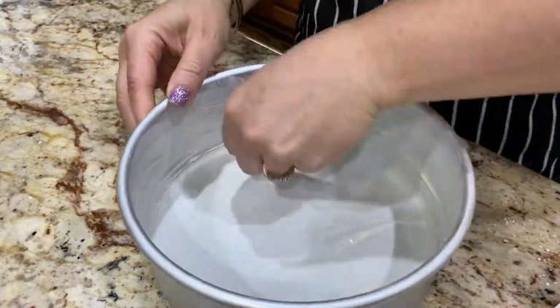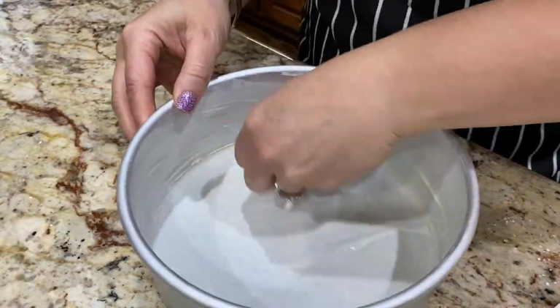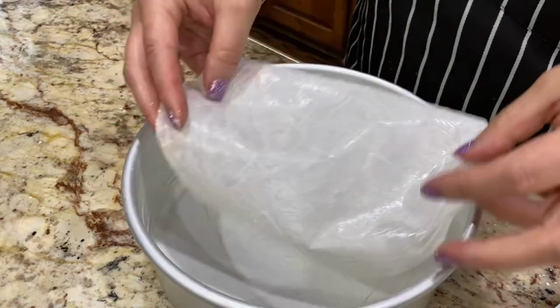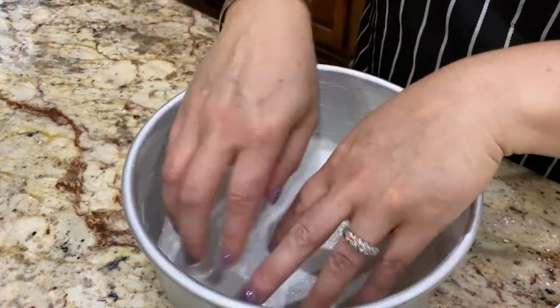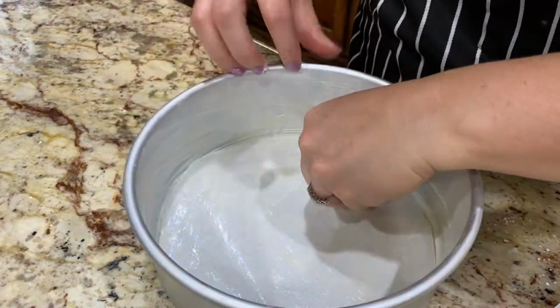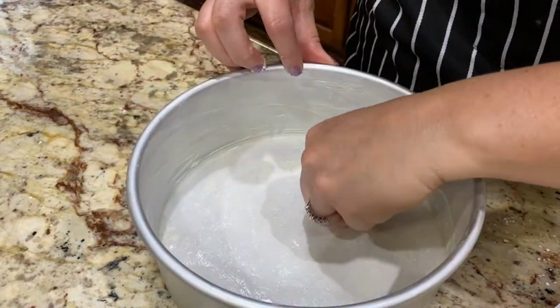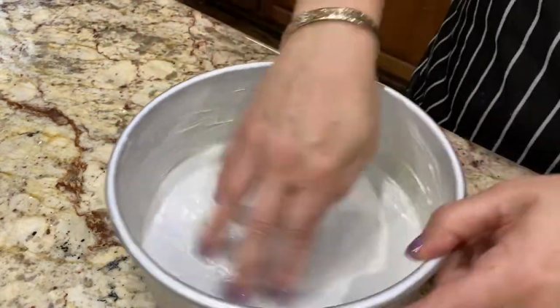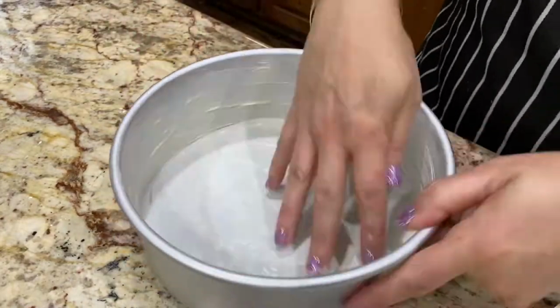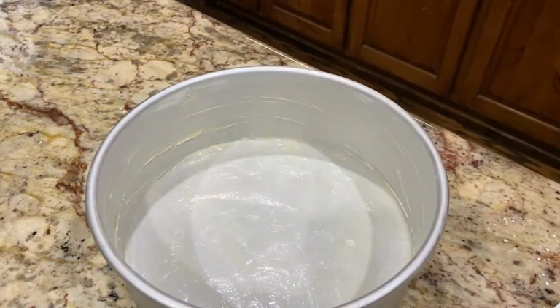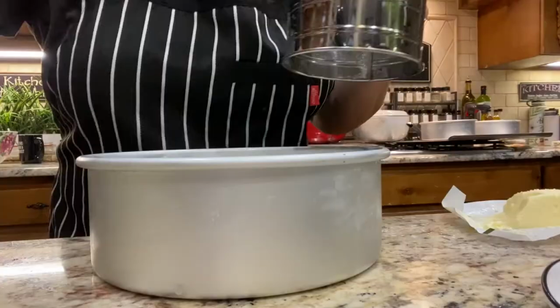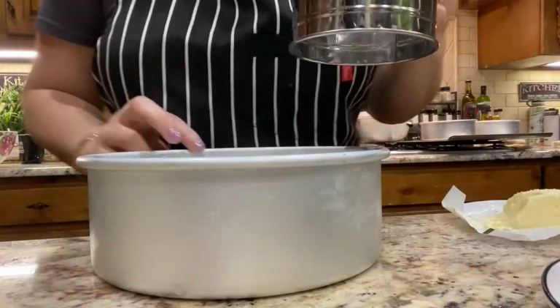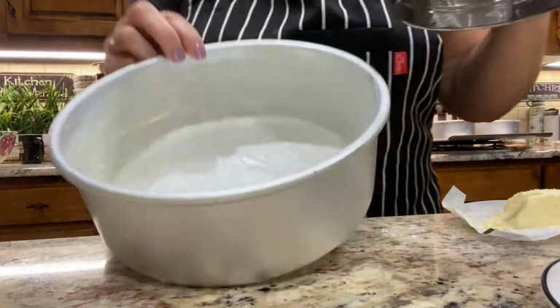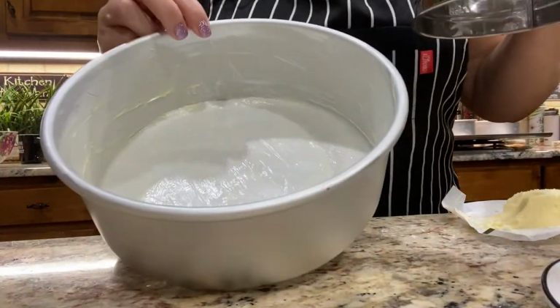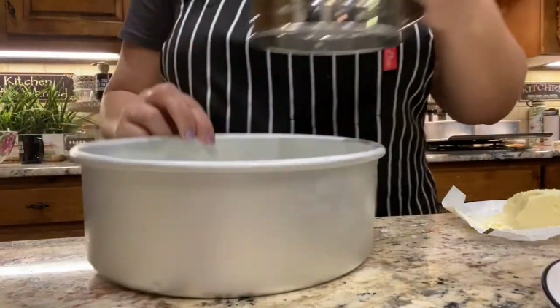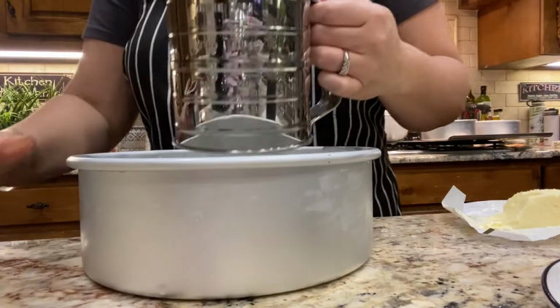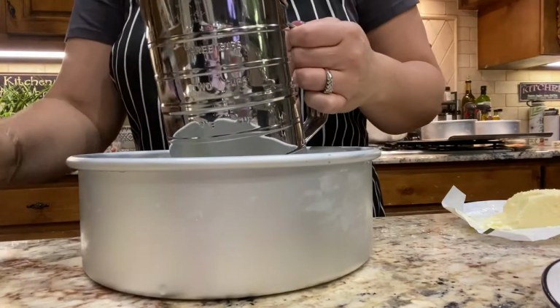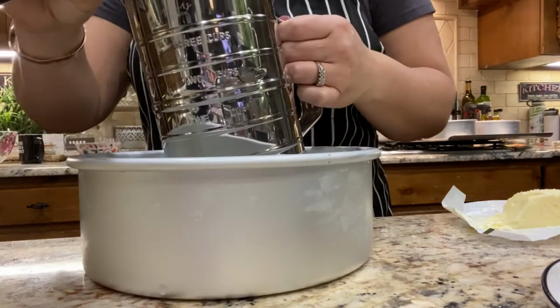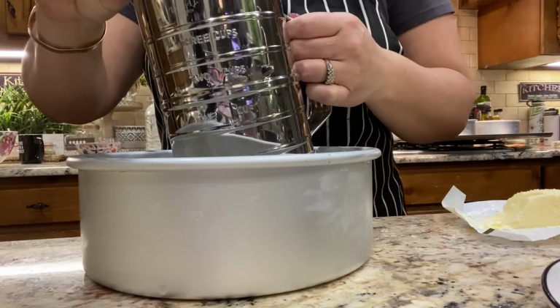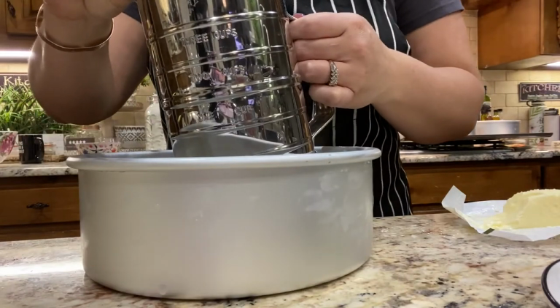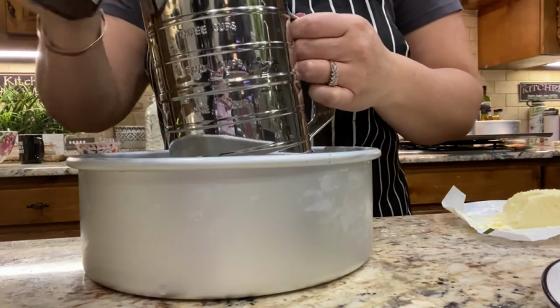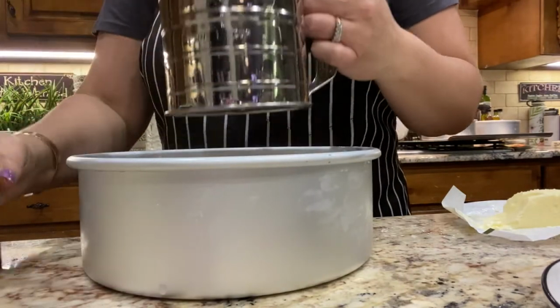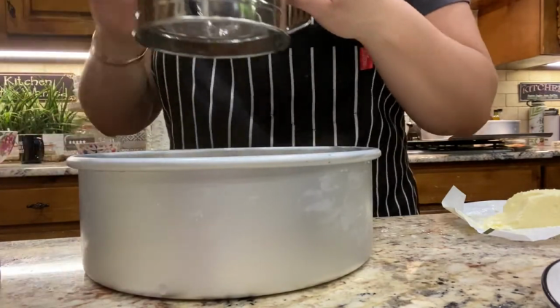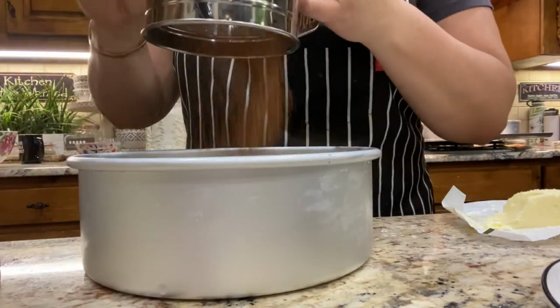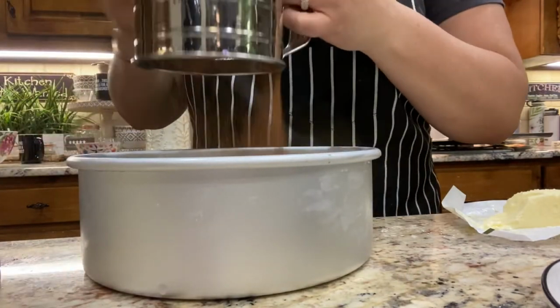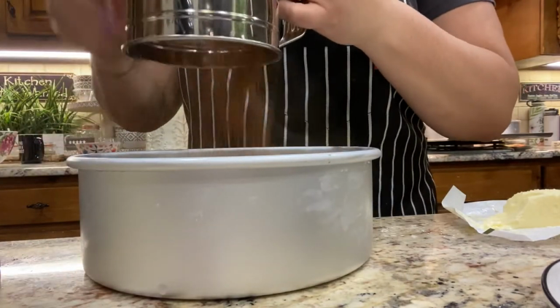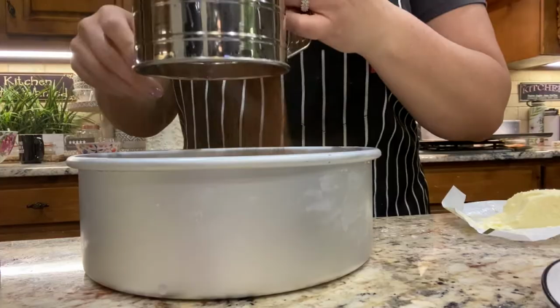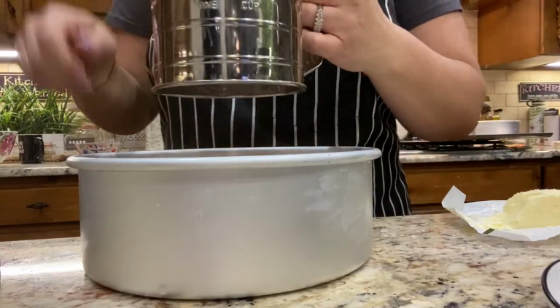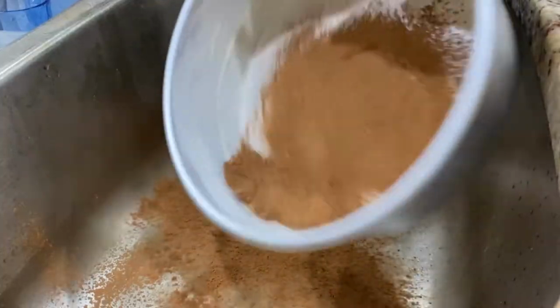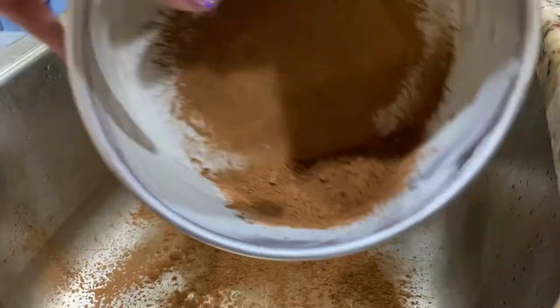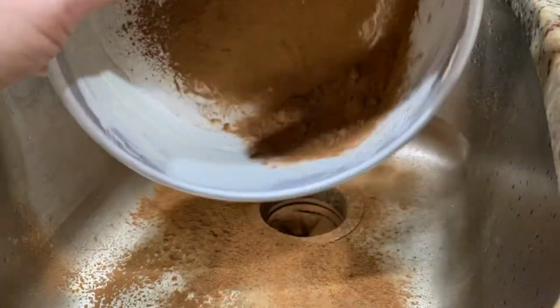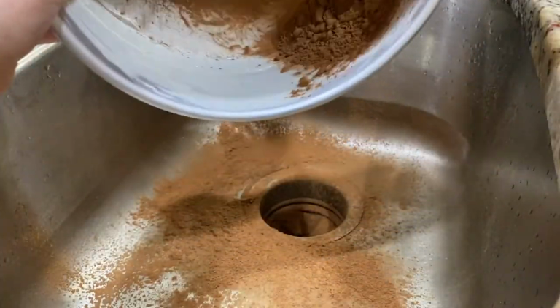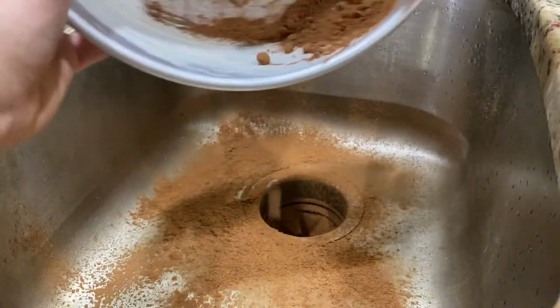Since I'm making a chocolate cake, I'm using cocoa powder to coat the pan. If I were making a yellow or white cake I would have used all-purpose flour to coat, but since we're making chocolate I just went with cocoa powder.